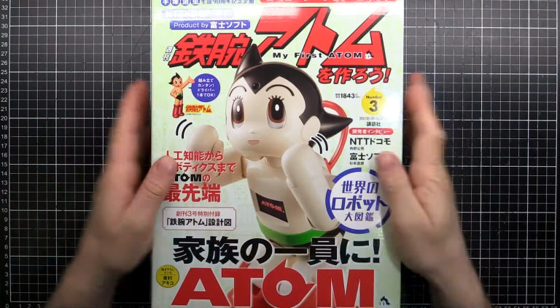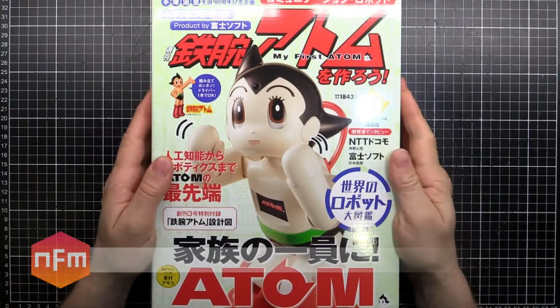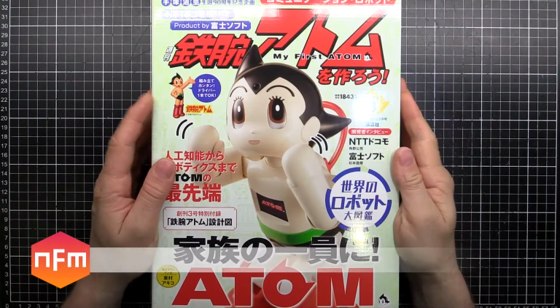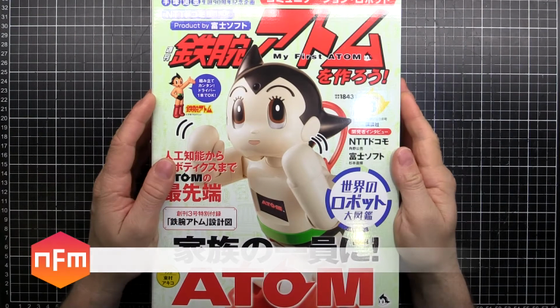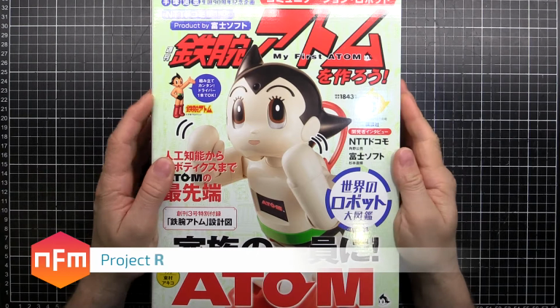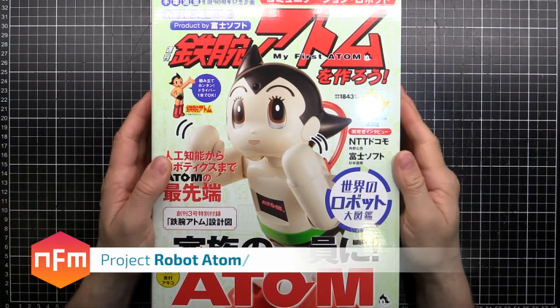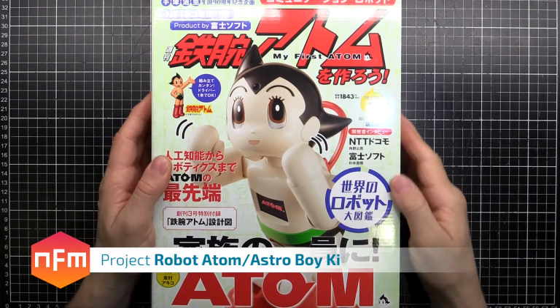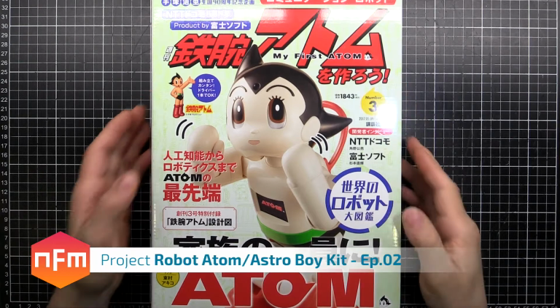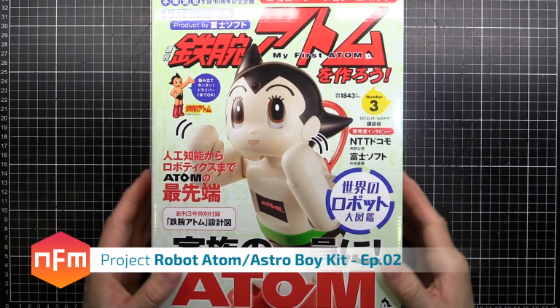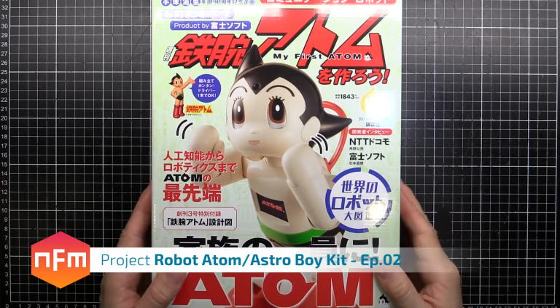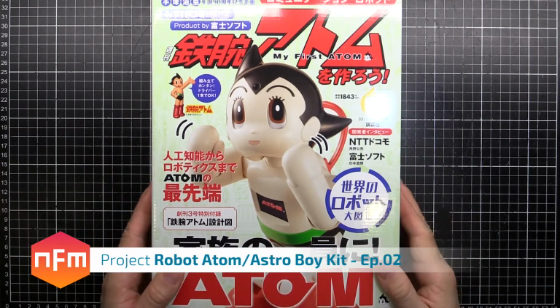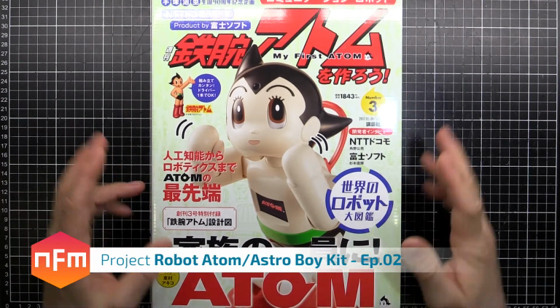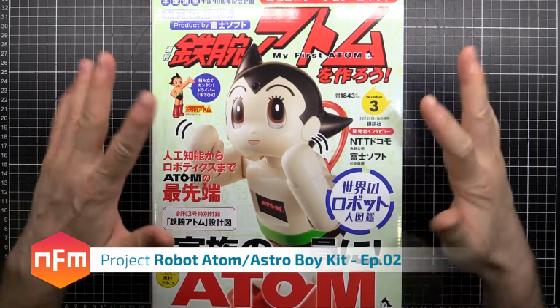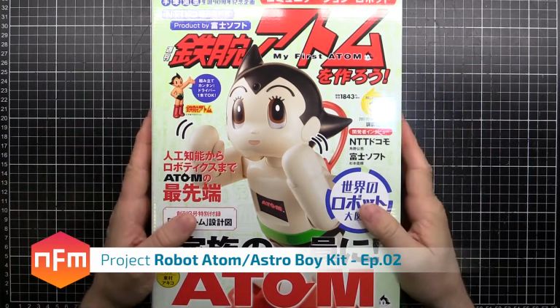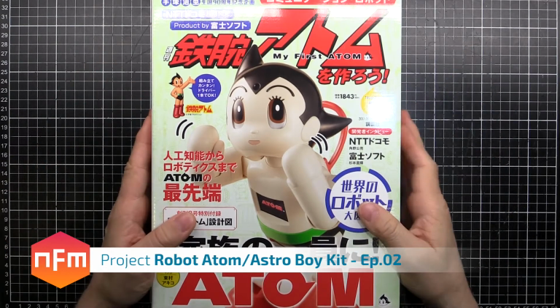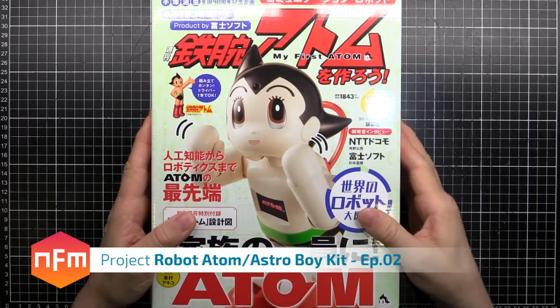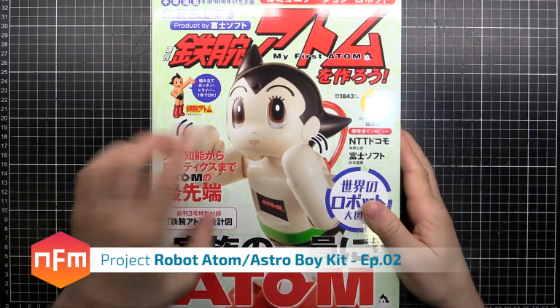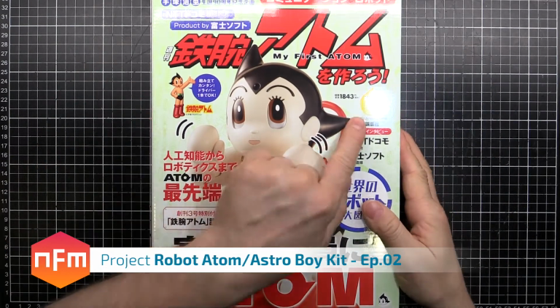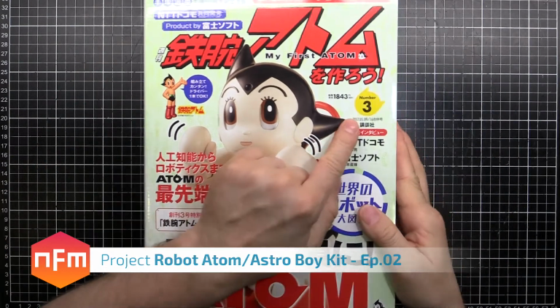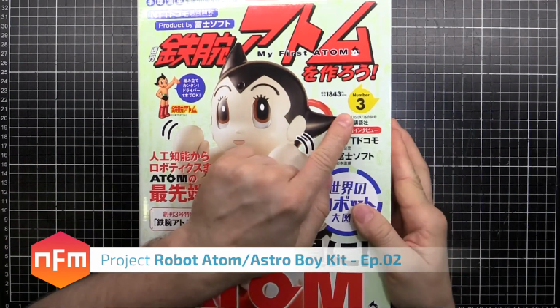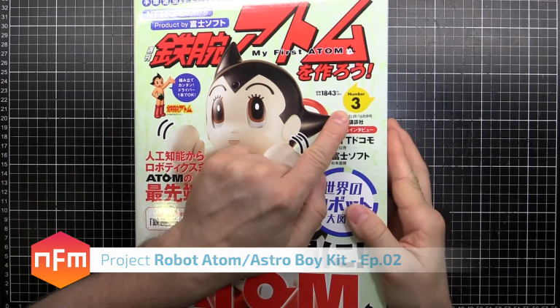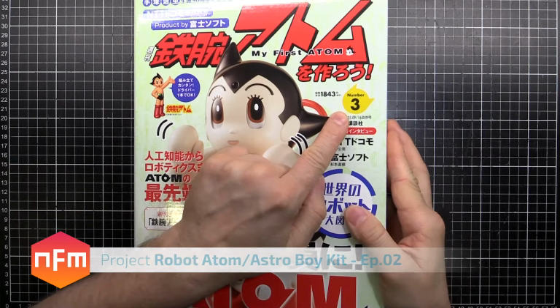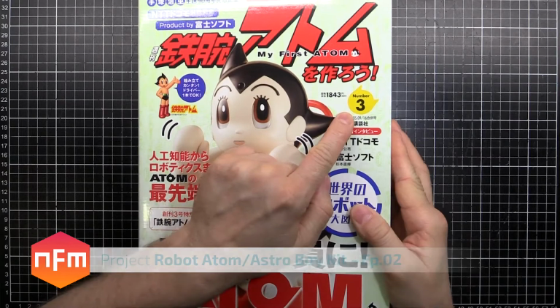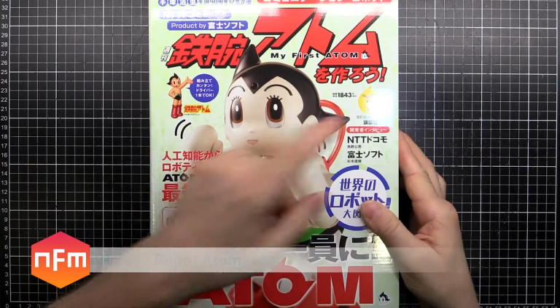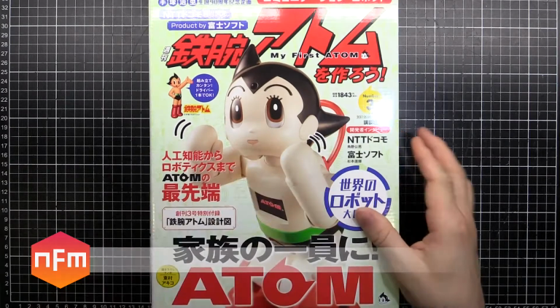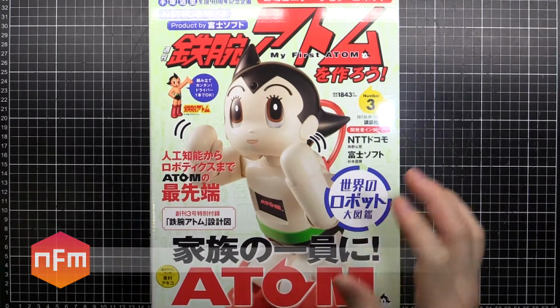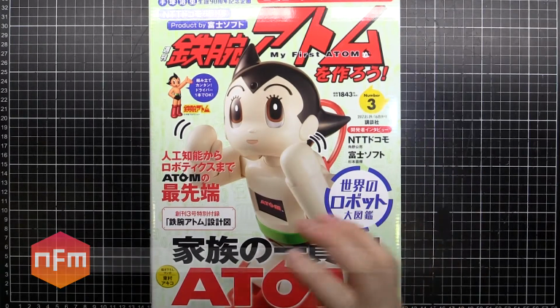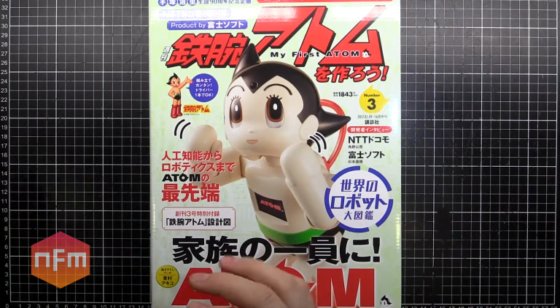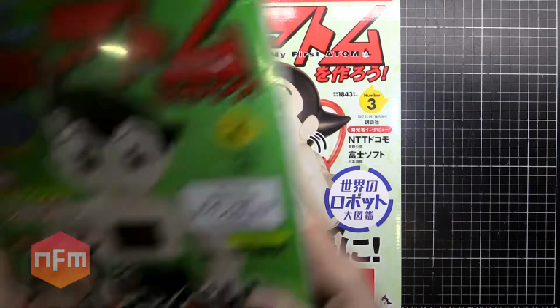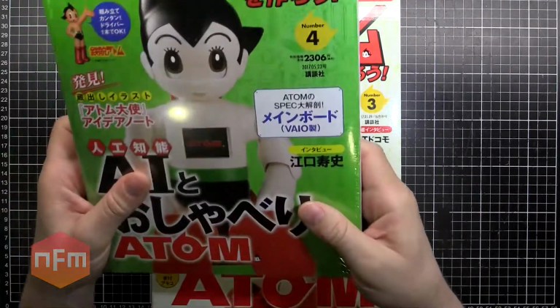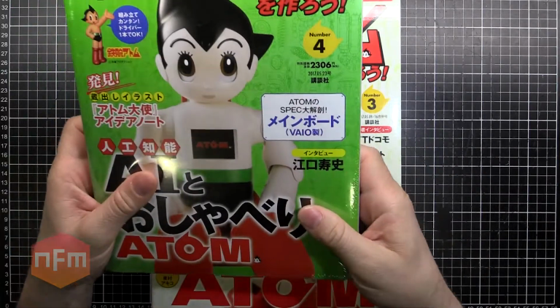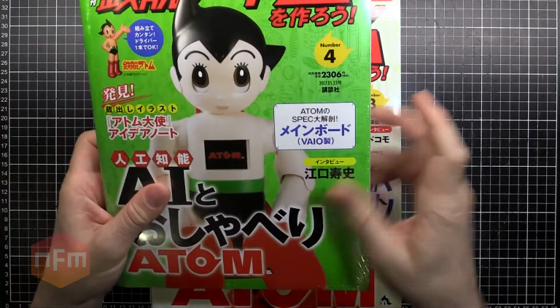Hey guys, time for episode two of our Atom Astro Boy build. I've got book number three and book number four delivered.